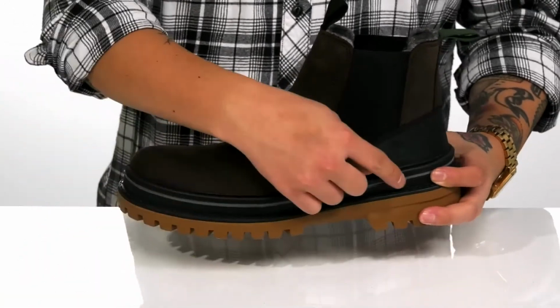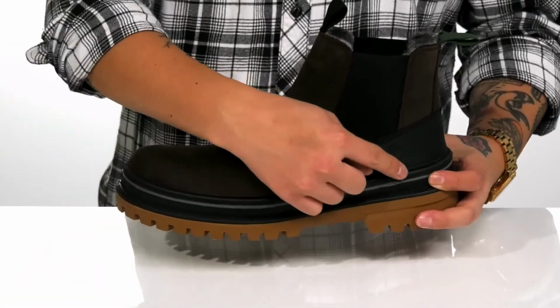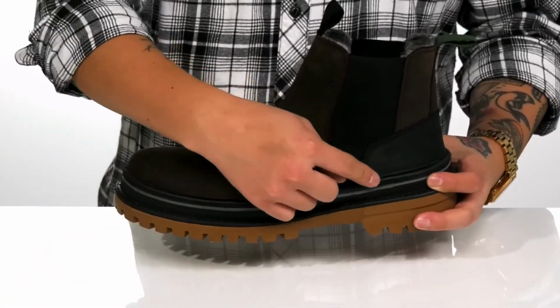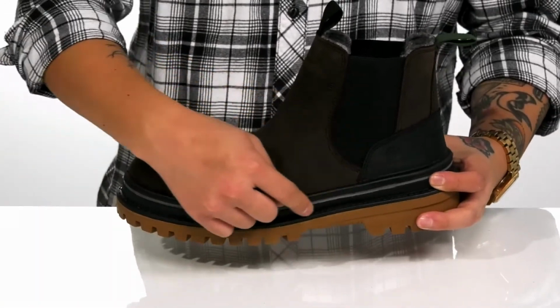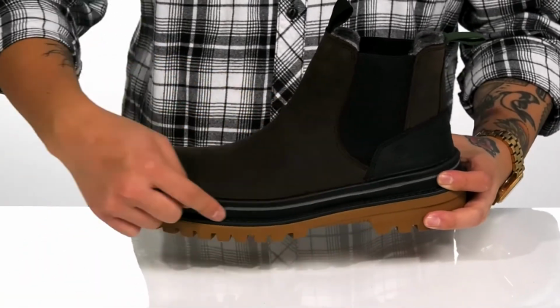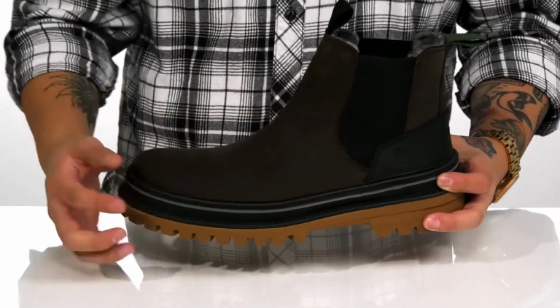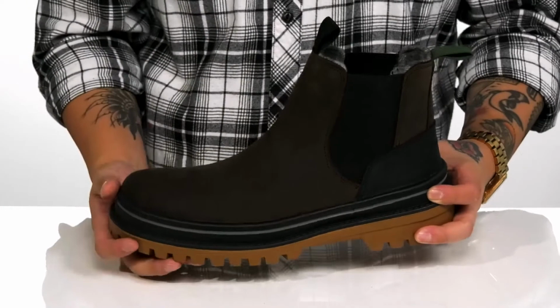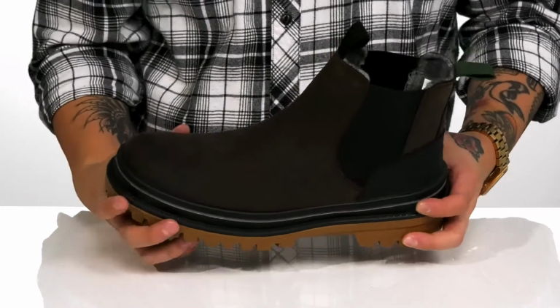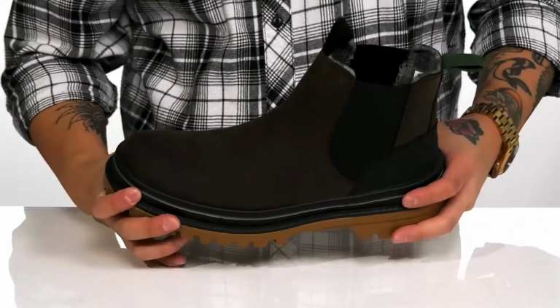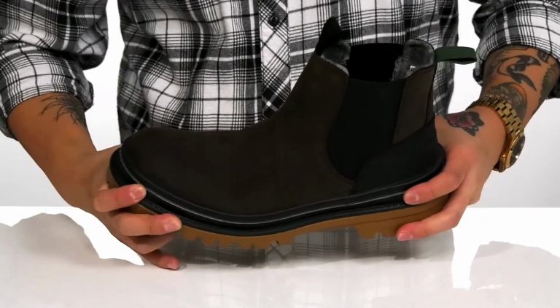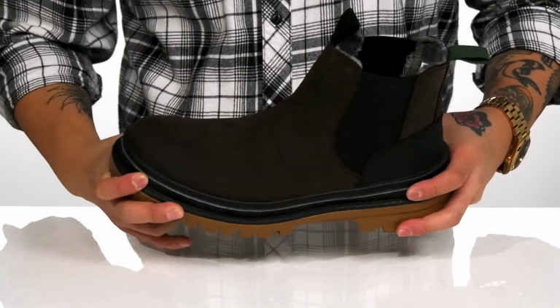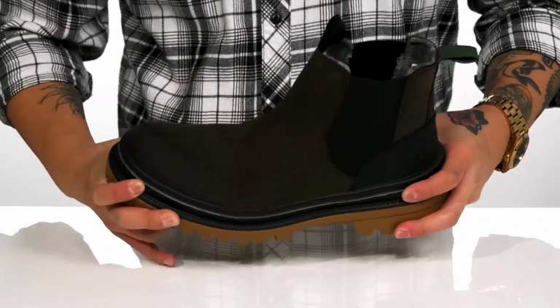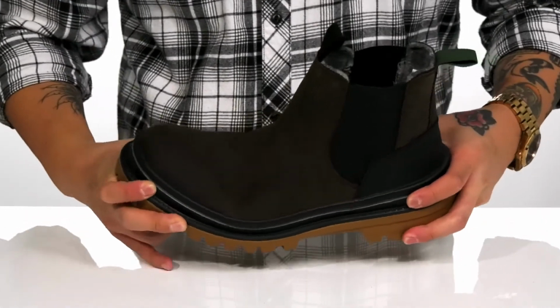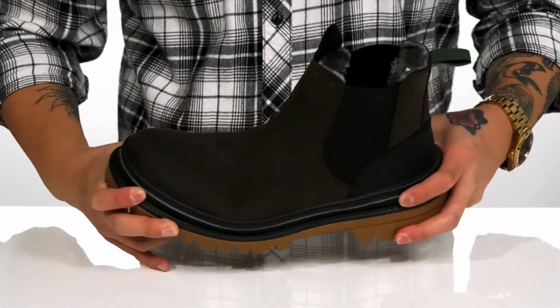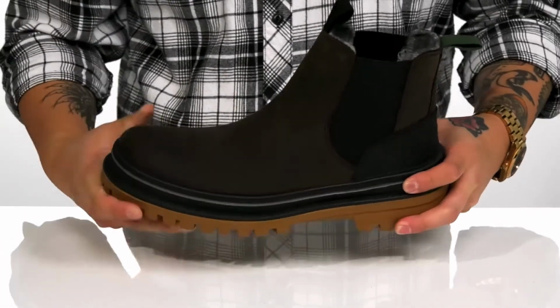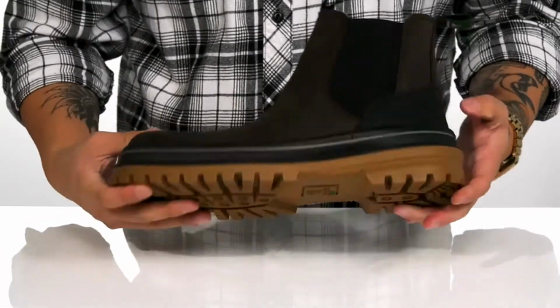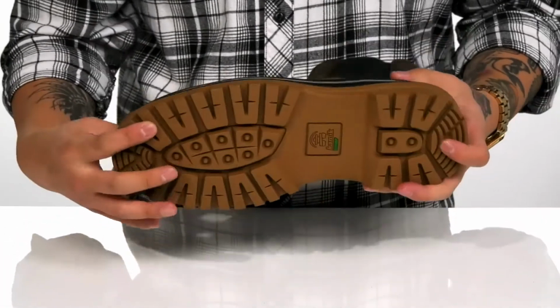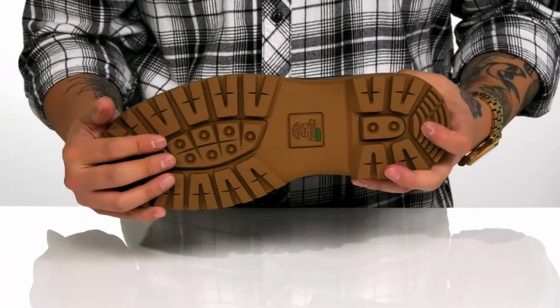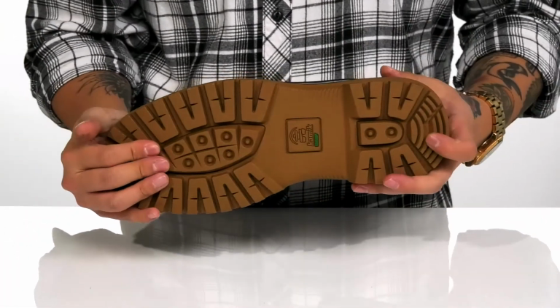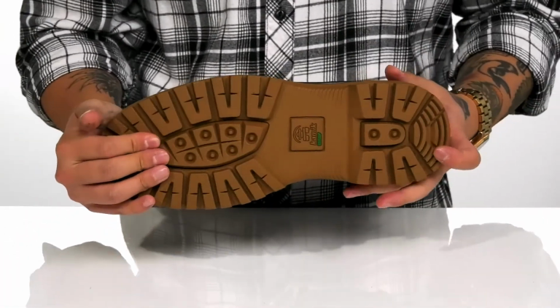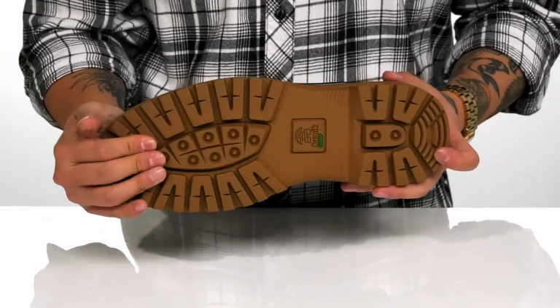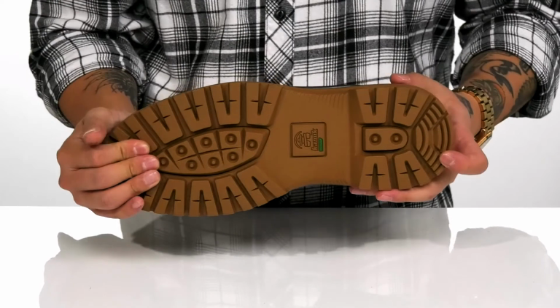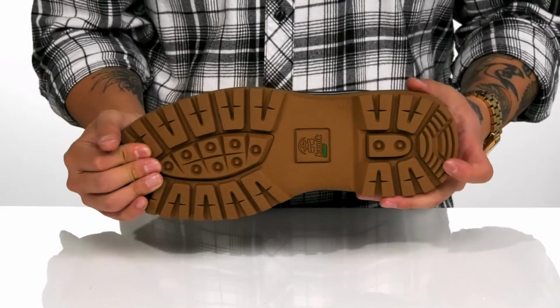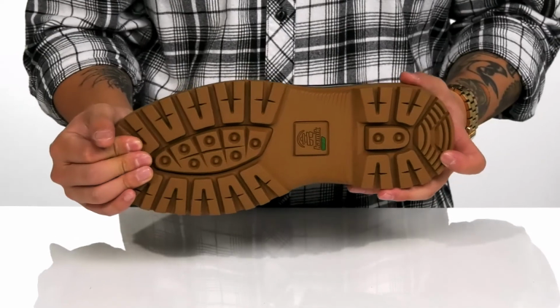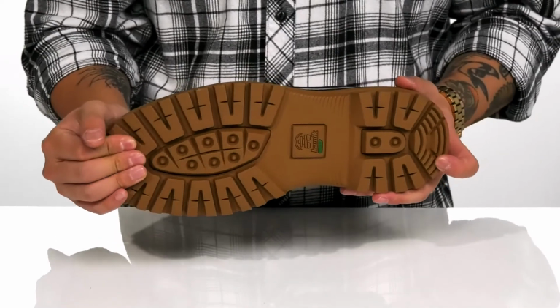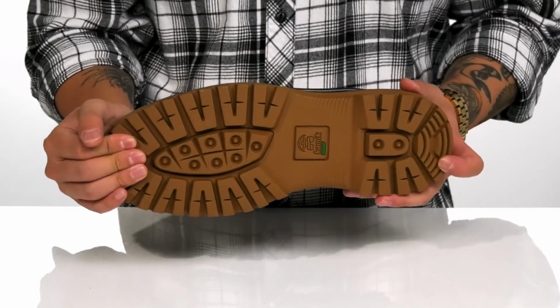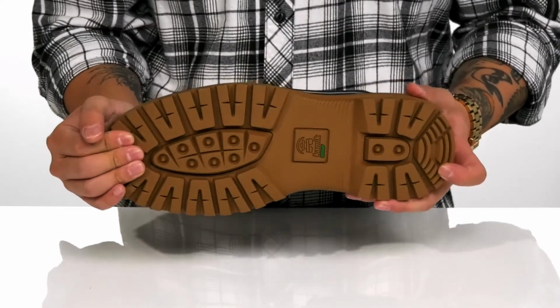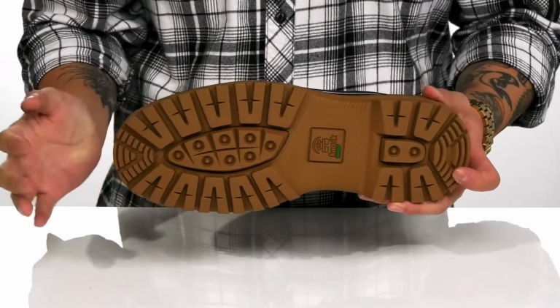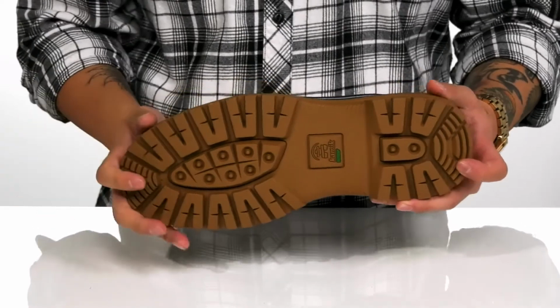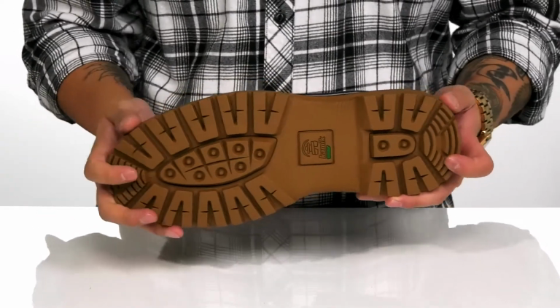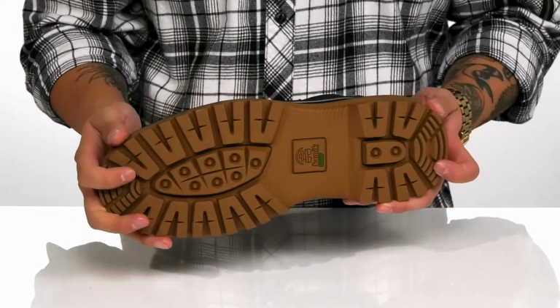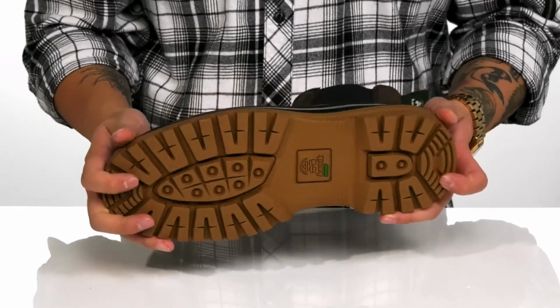You'll notice it does feature the seam-sealed design at the bottom half for added durability. The shoe features a sturdy yet flexible look, and of course a textured rubber outsole that features the Grip XT design to keep you stable on a variety of surfaces.